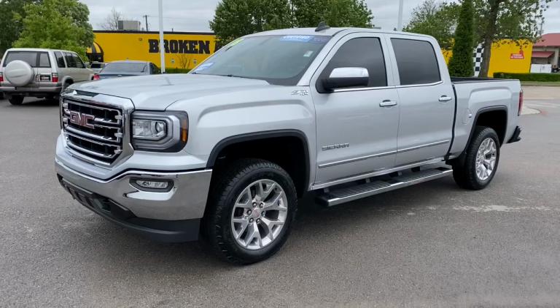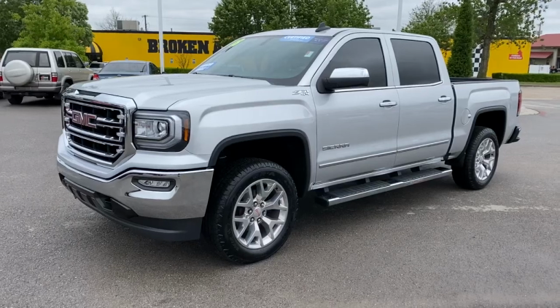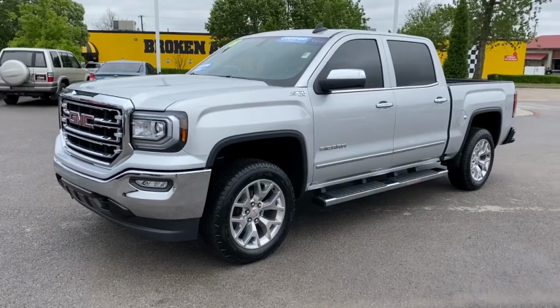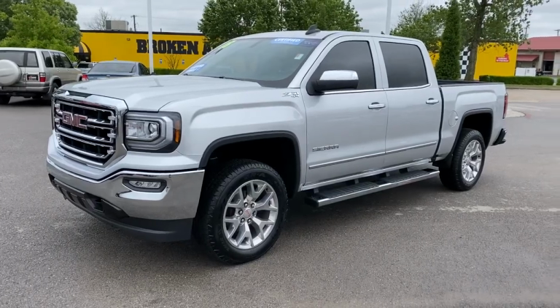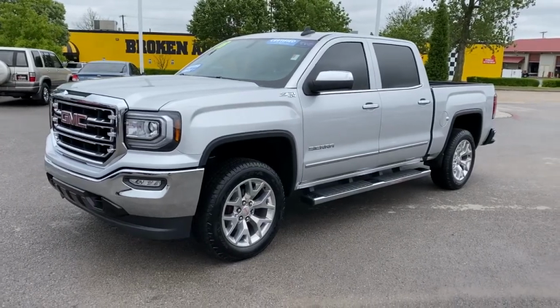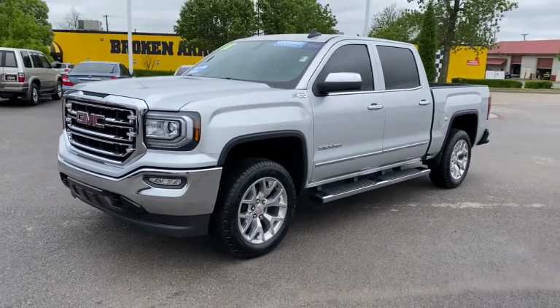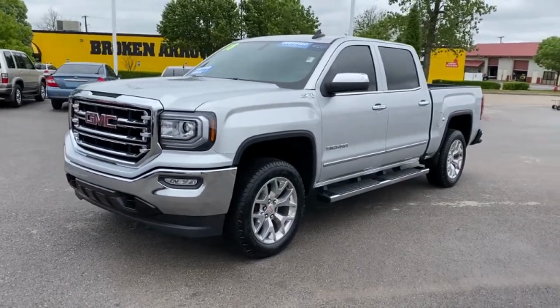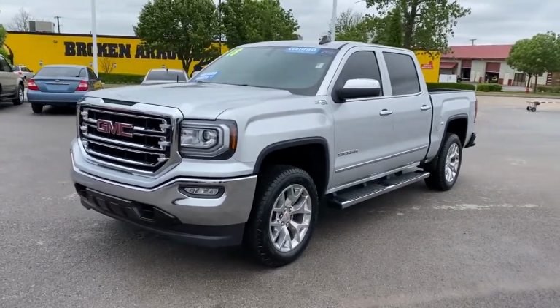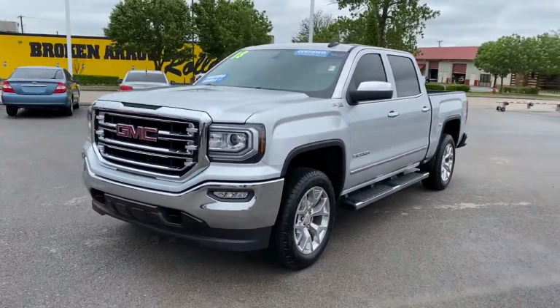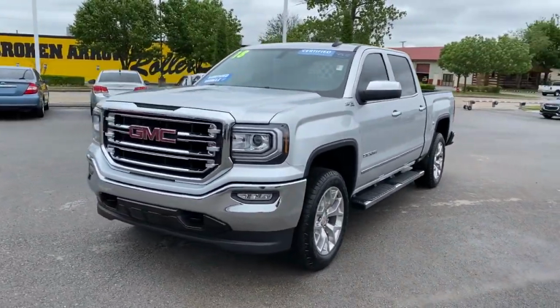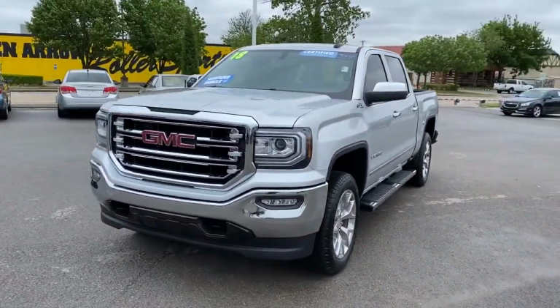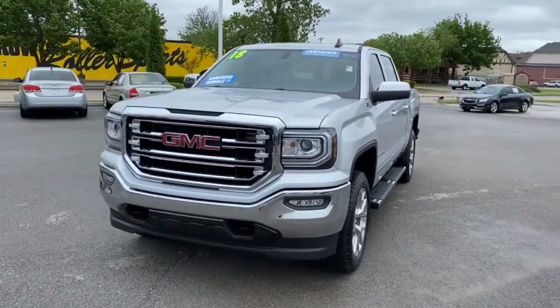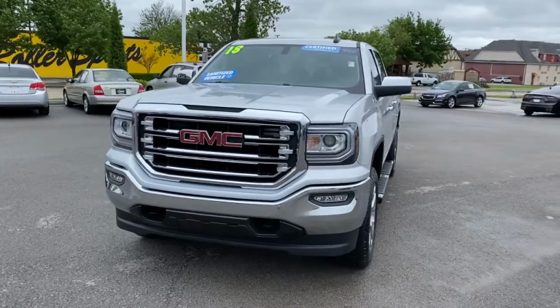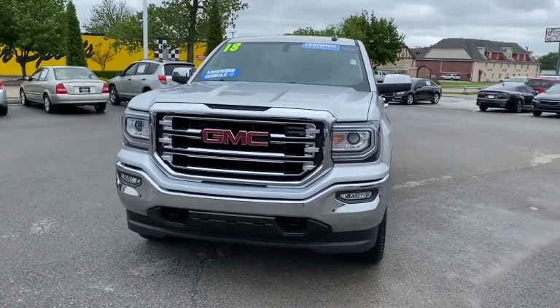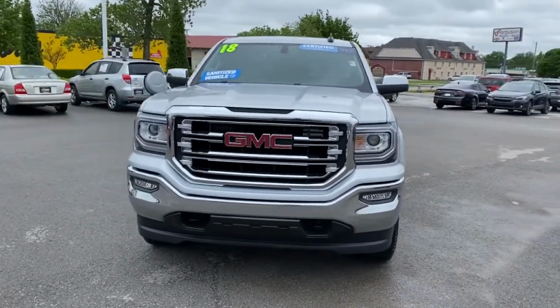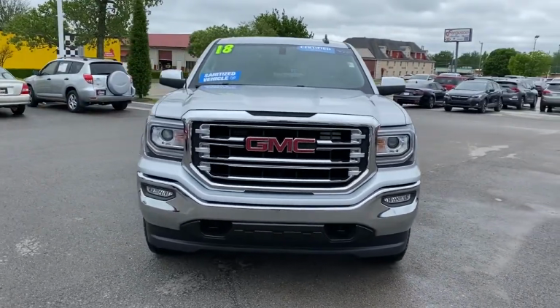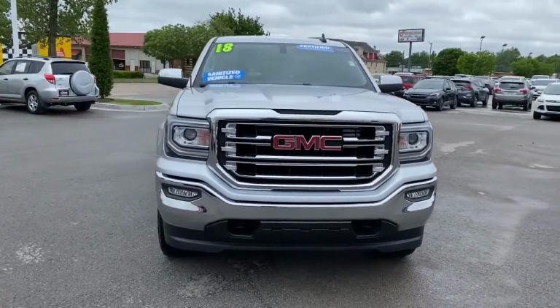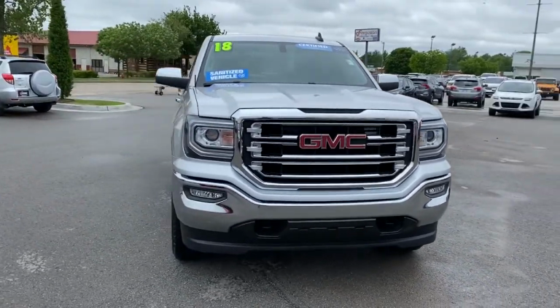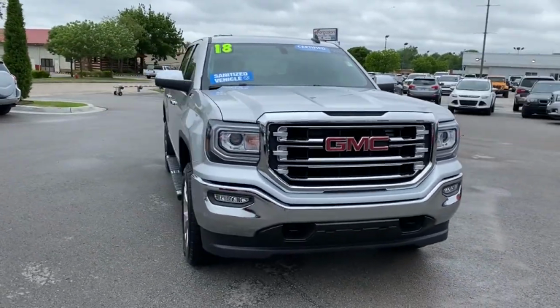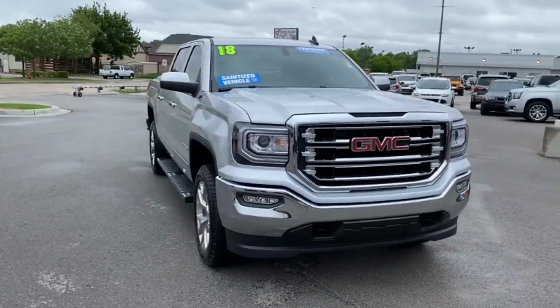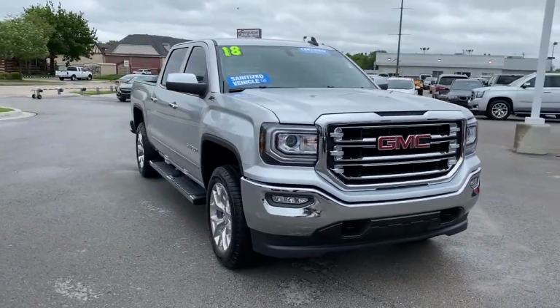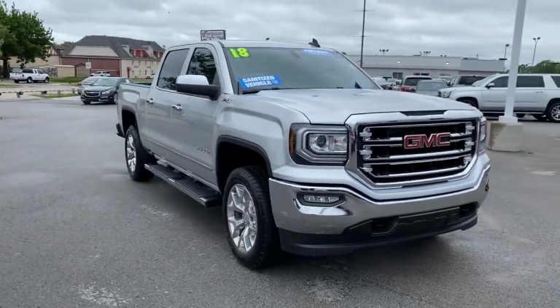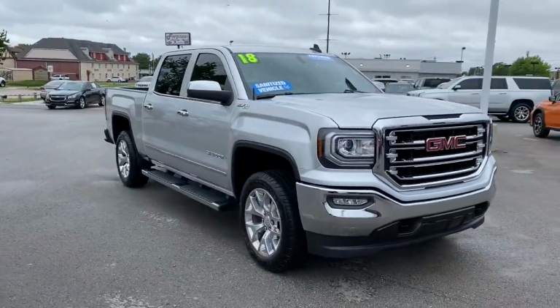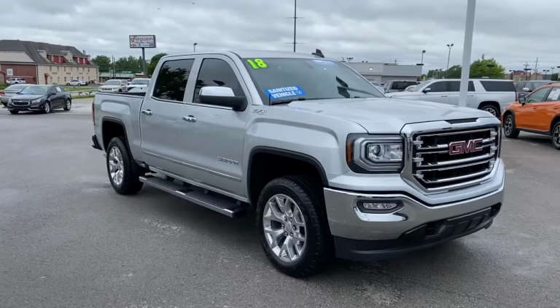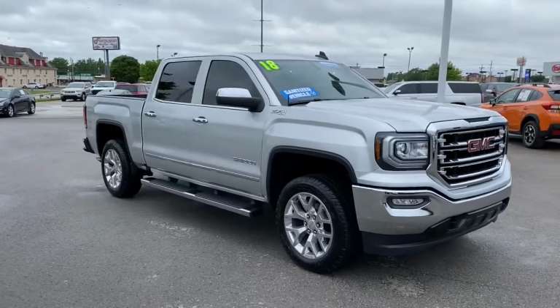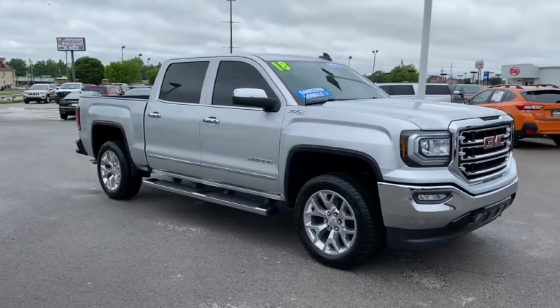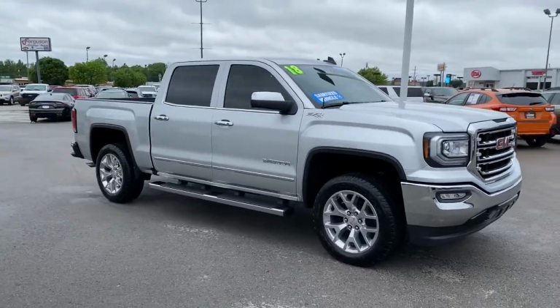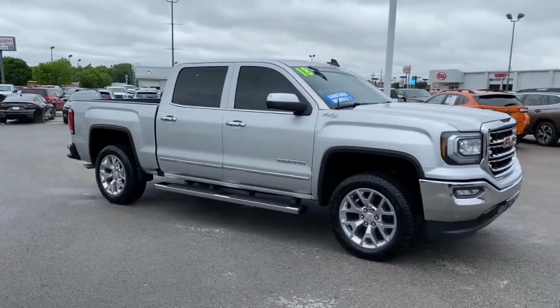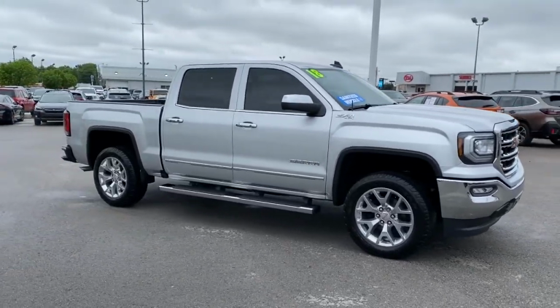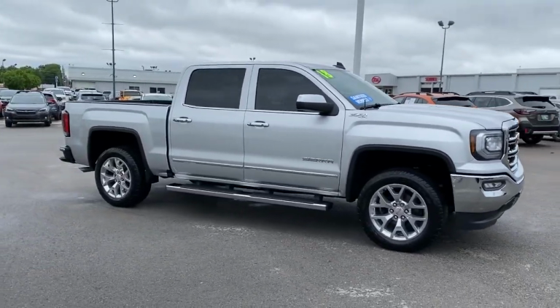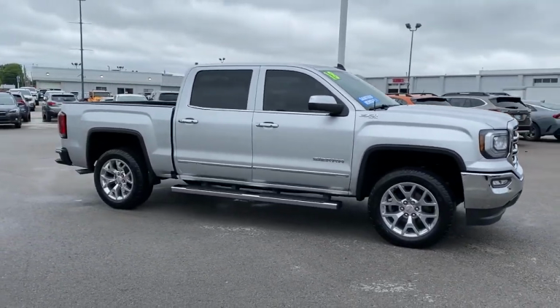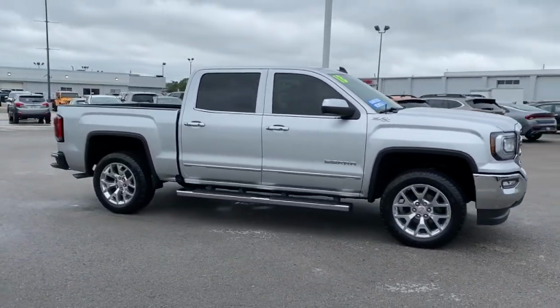You will be amazed by this 2018 GMC Sierra. This vehicle is an outstanding buy with fewer than 30,000 miles on the odometer. Make the most of every drive when you travel in modern style and comfort.